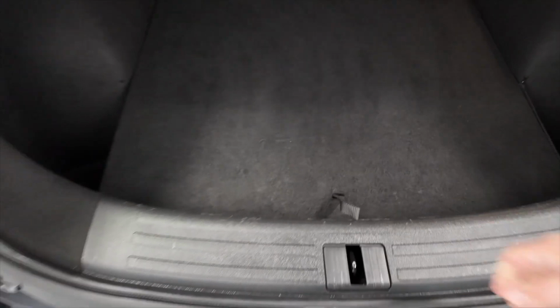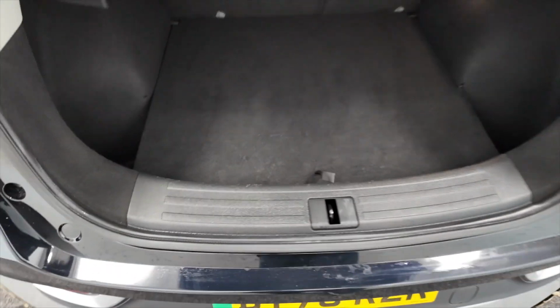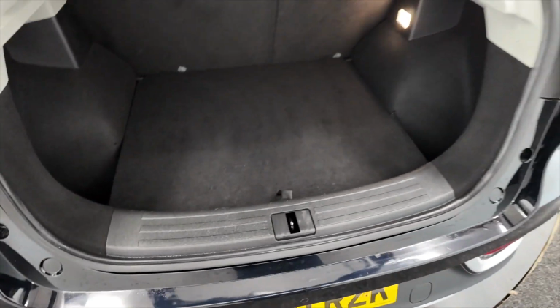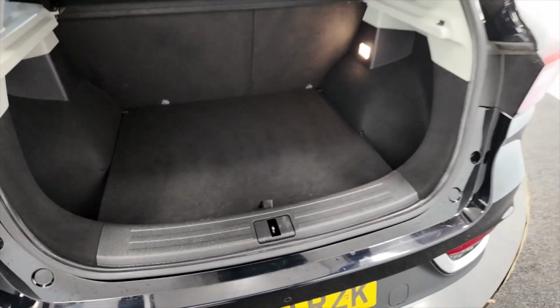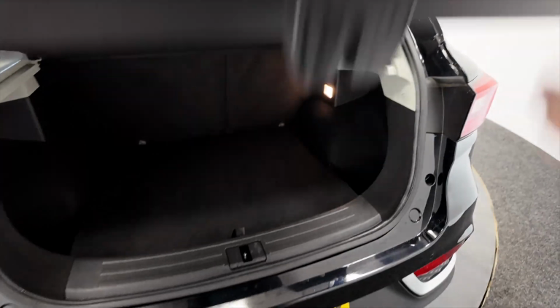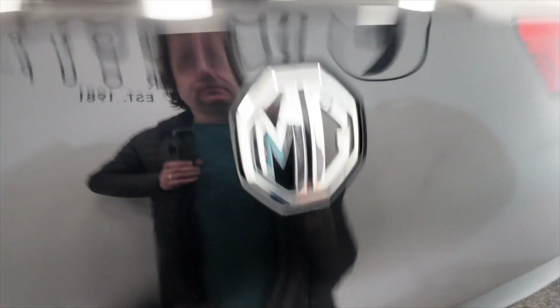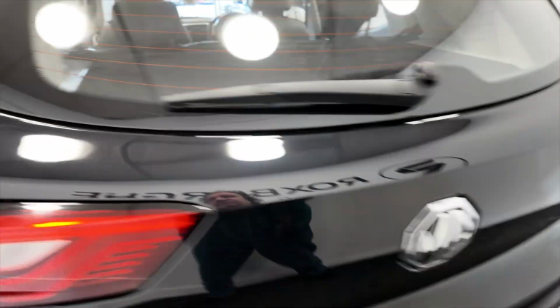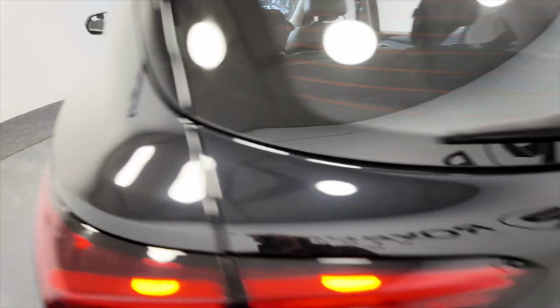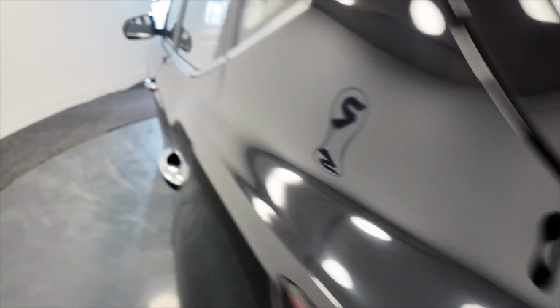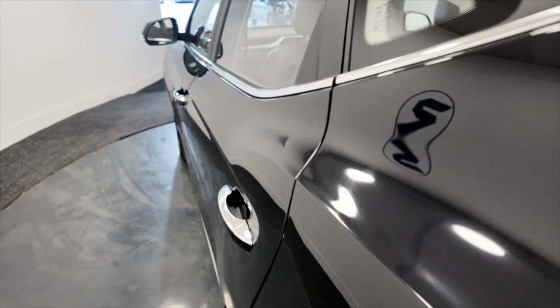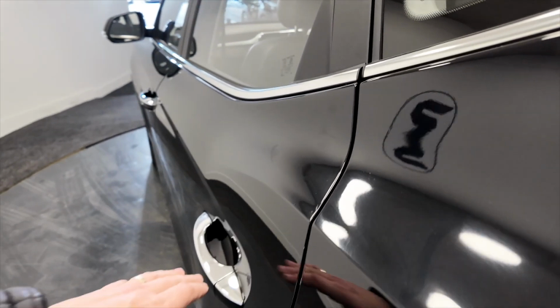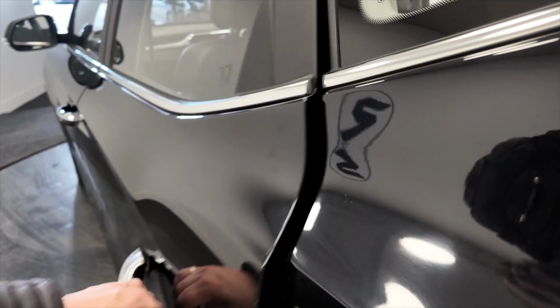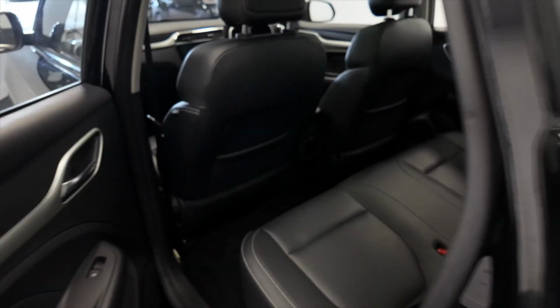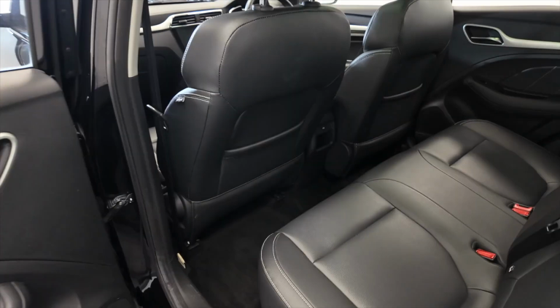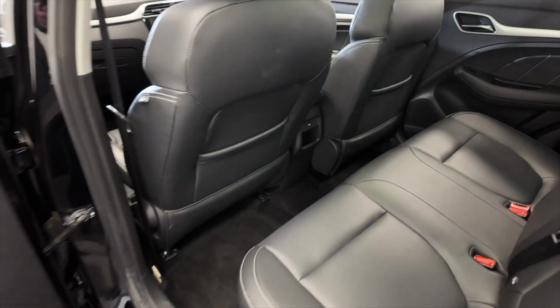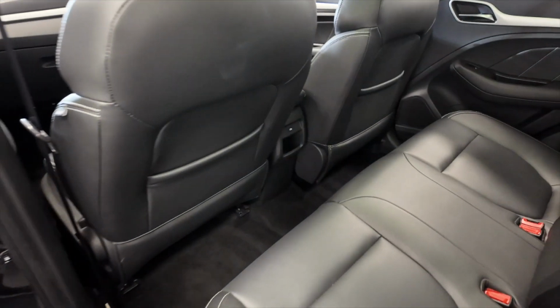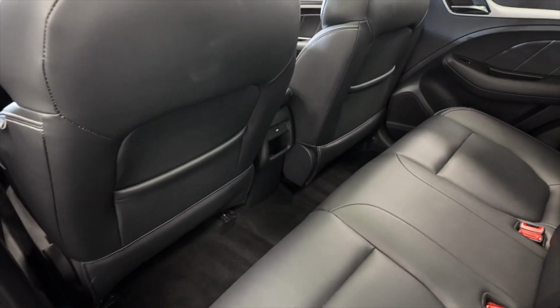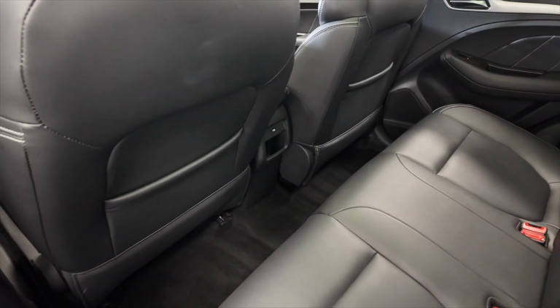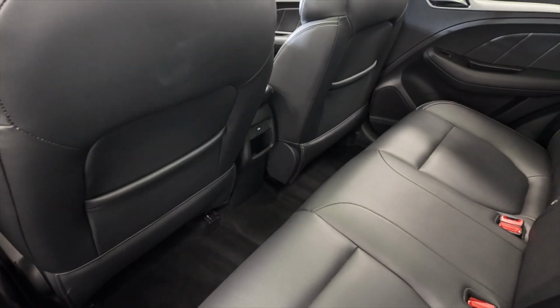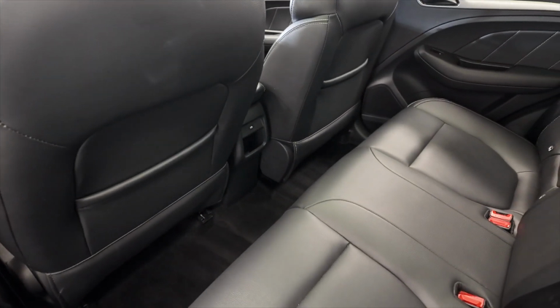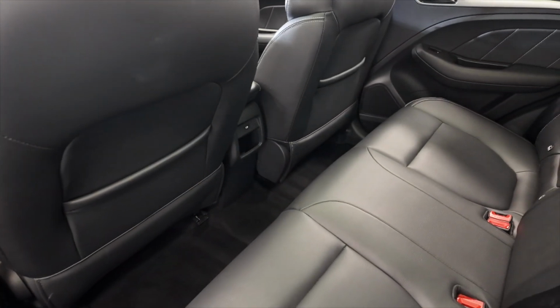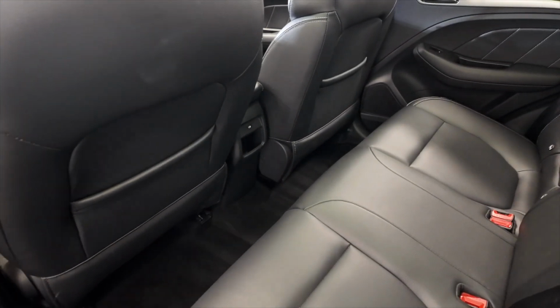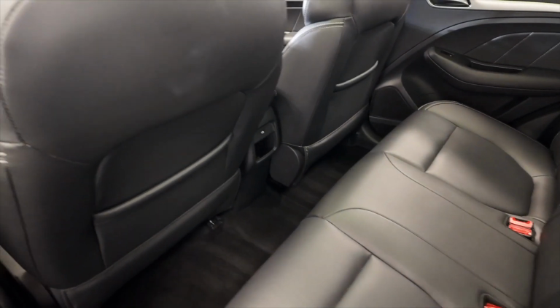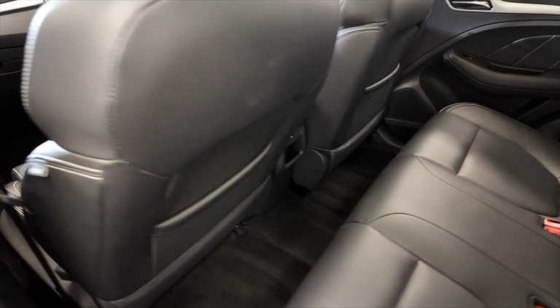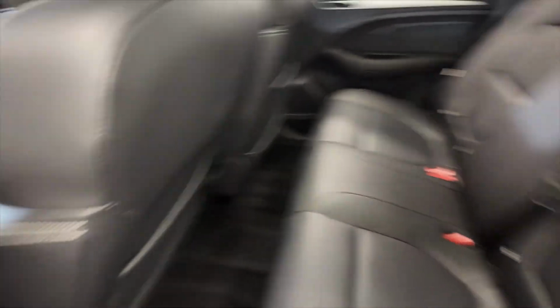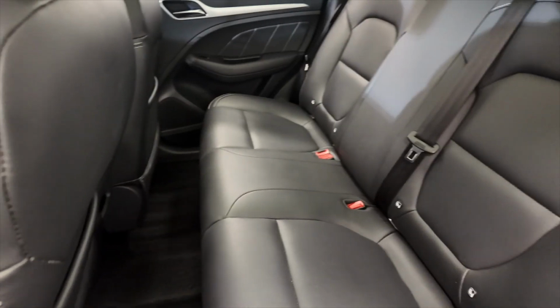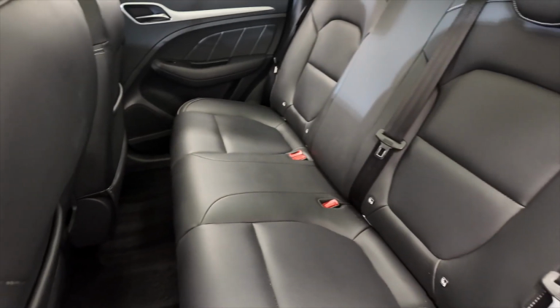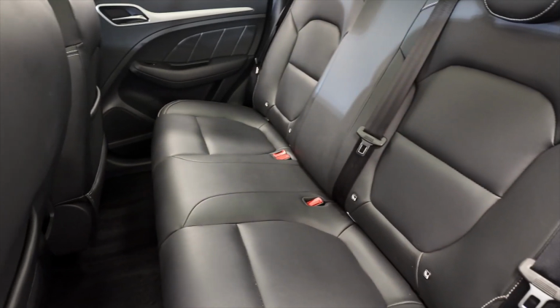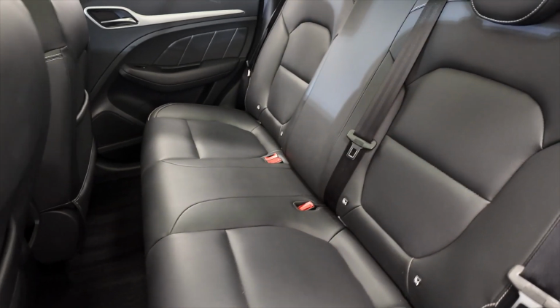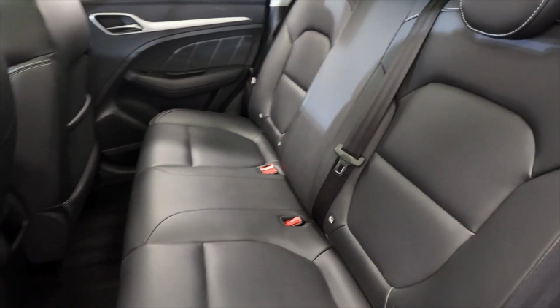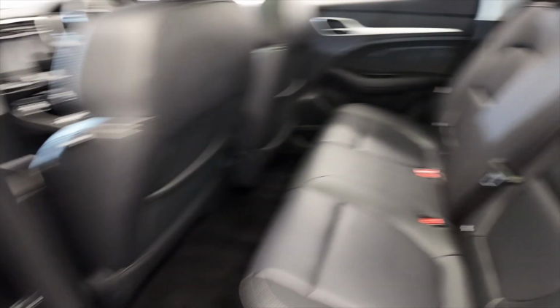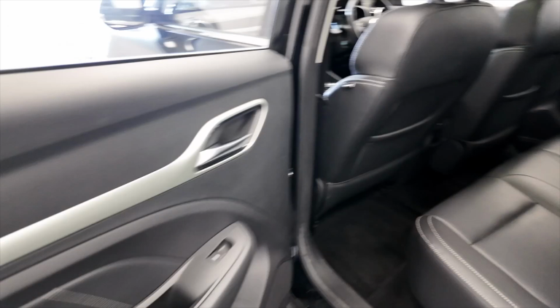The rear seats fold forward as well to give you additional room if needed. Plenty of space in the back — lots of leg room and headroom. There's a charging point as well, and really nice leather seats.